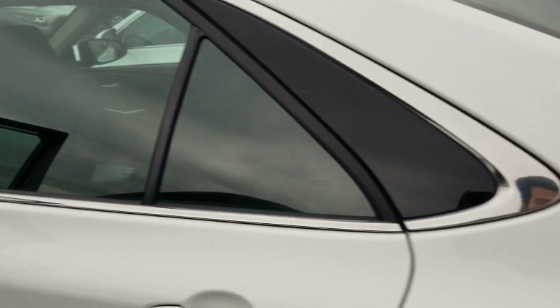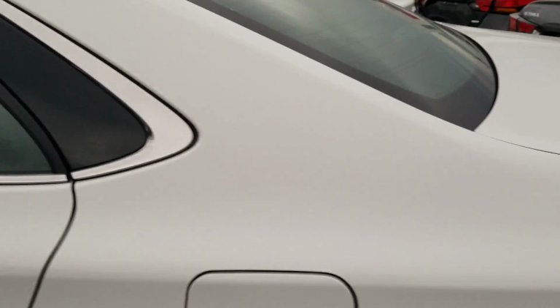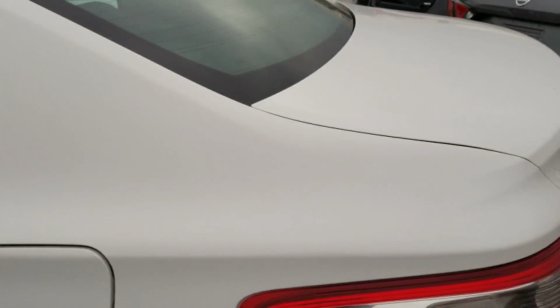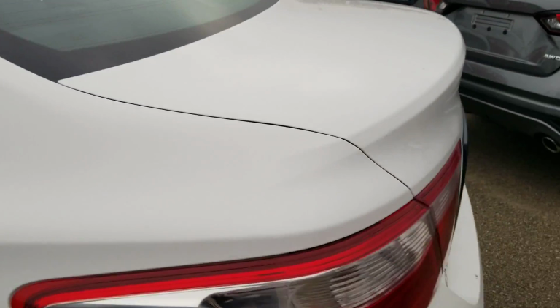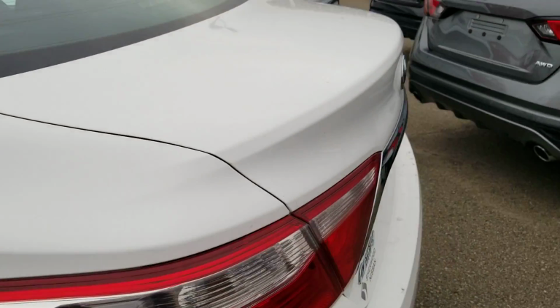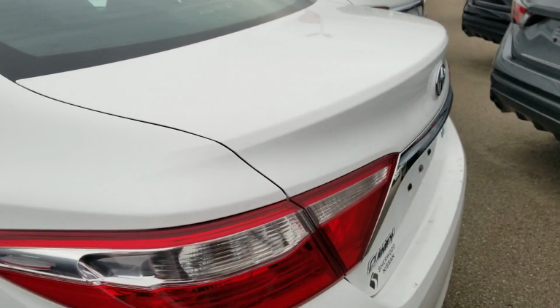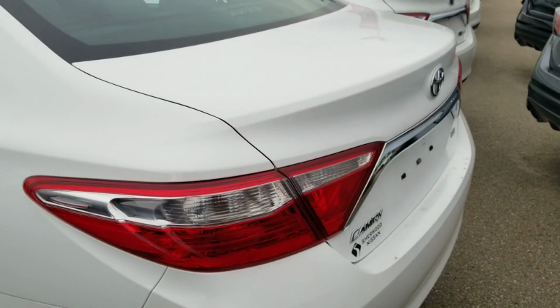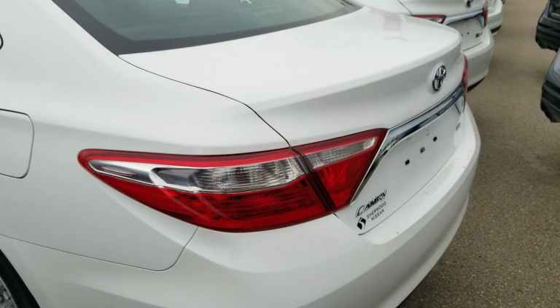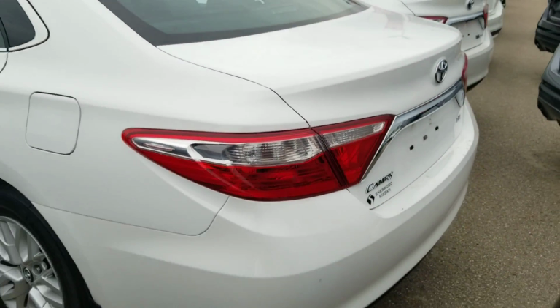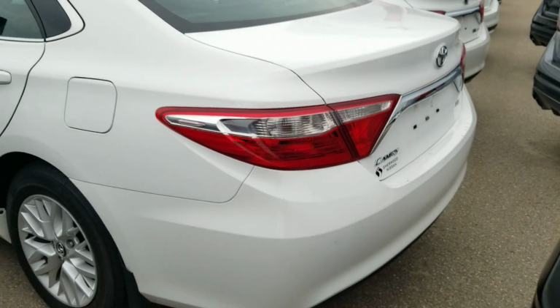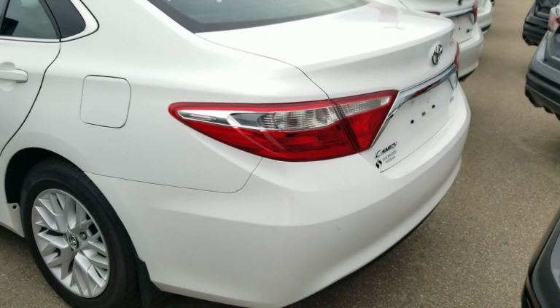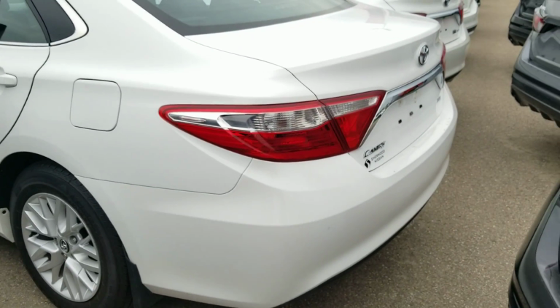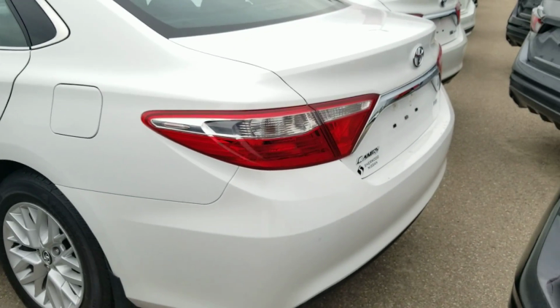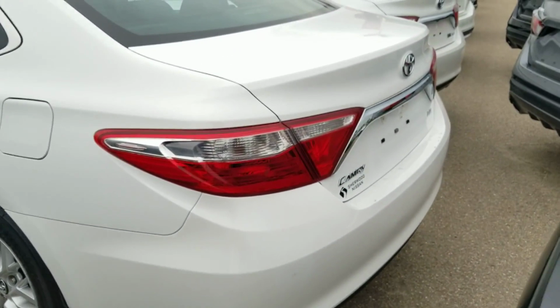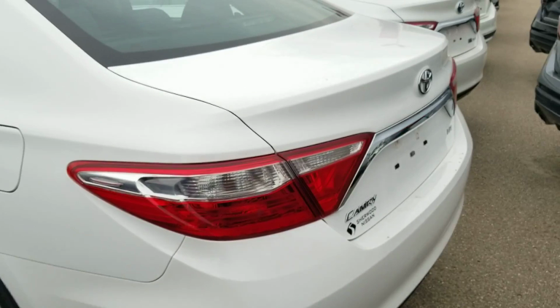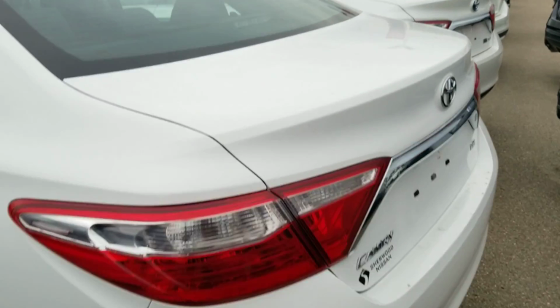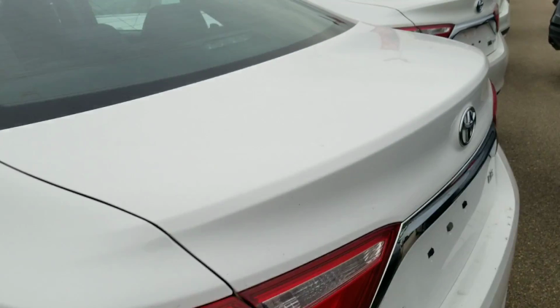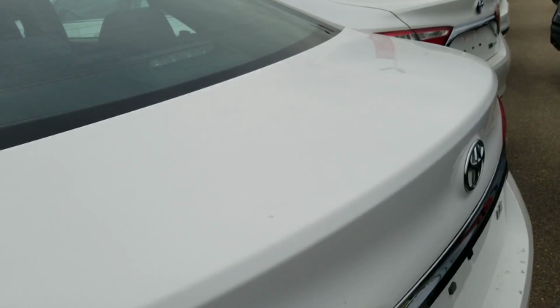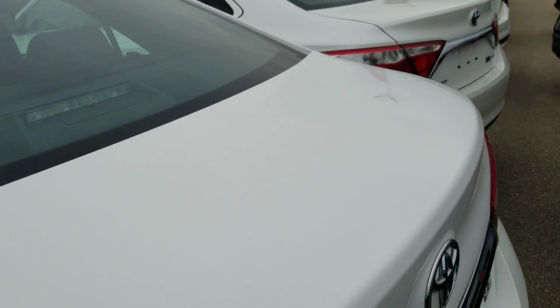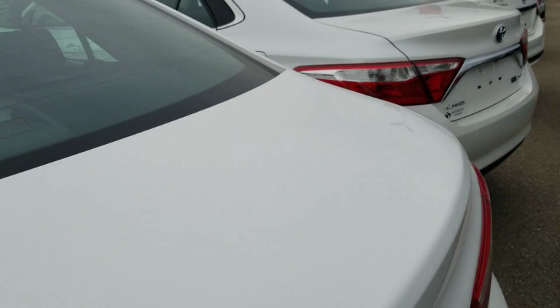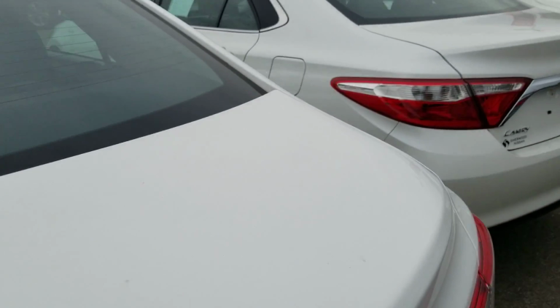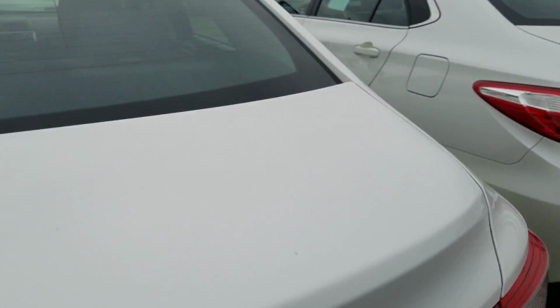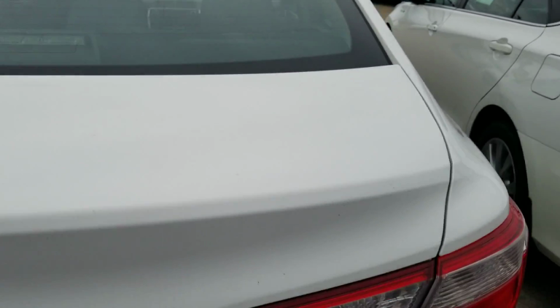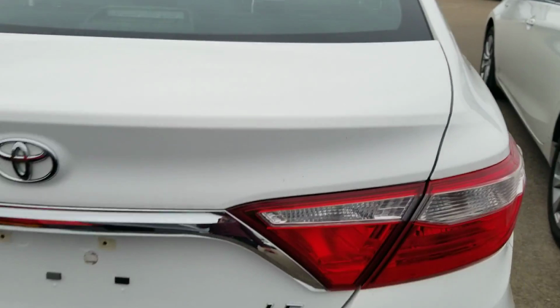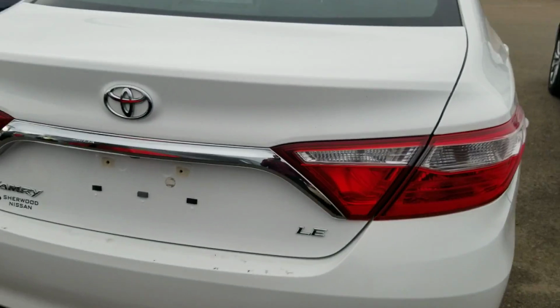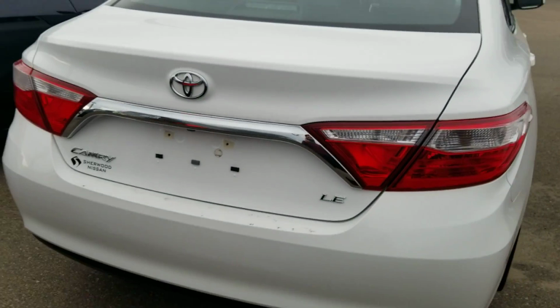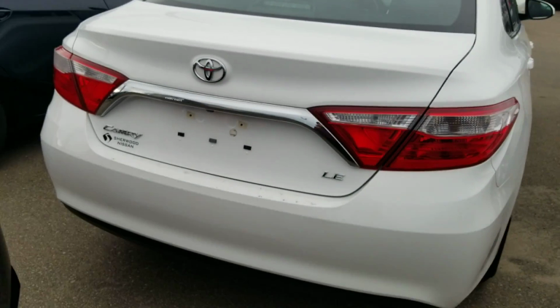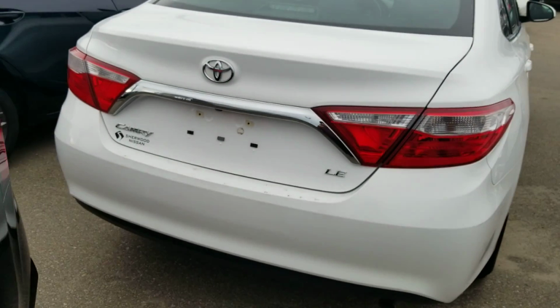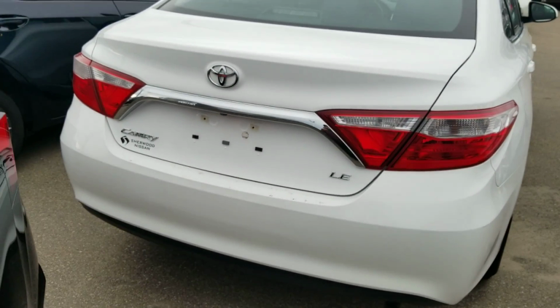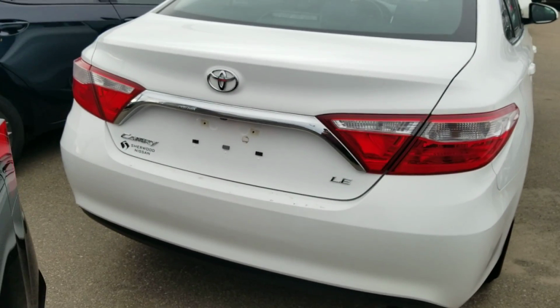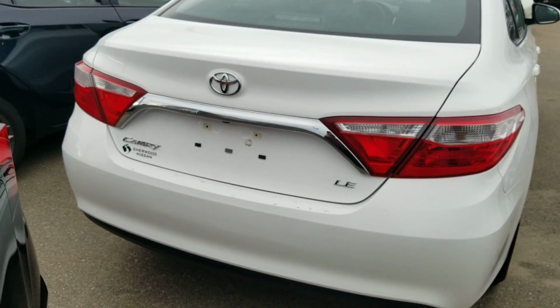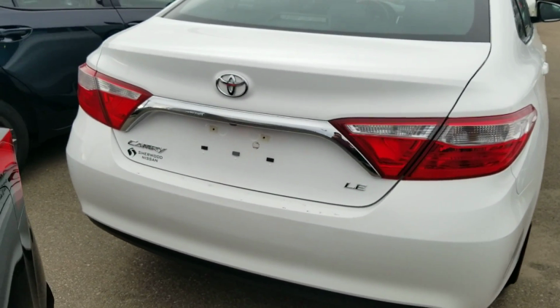Rotating to the rear, you do have a full backup camera. This vehicle is extremely practical and very reliable, as the Toyota brand has been known to produce.